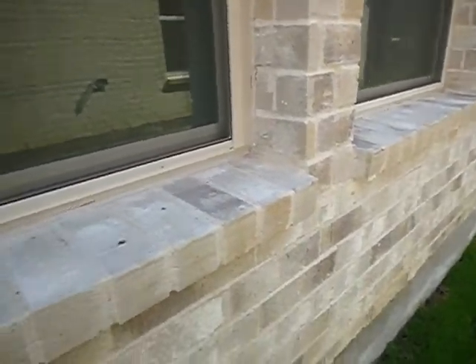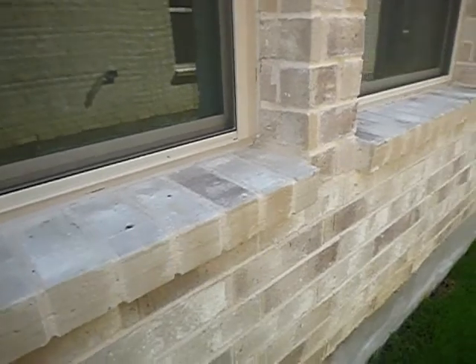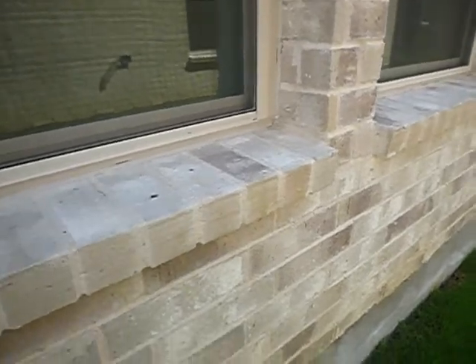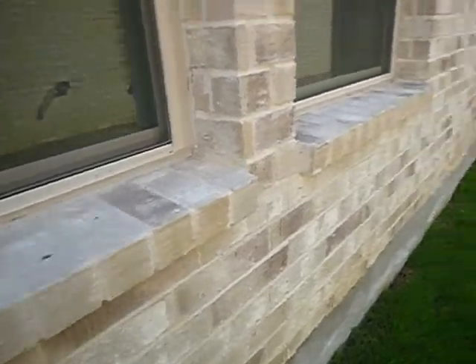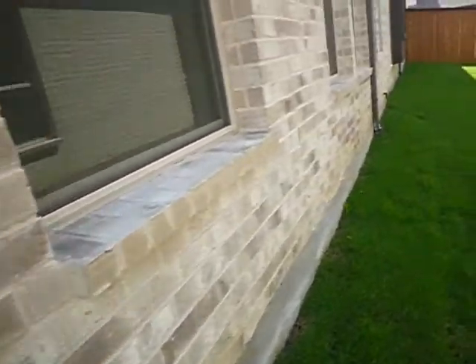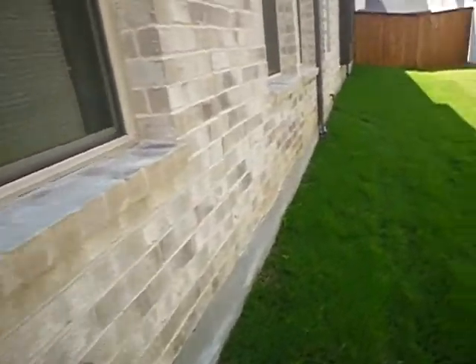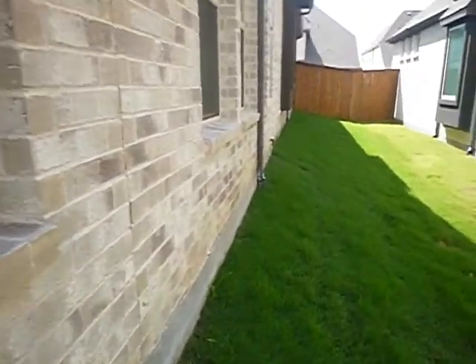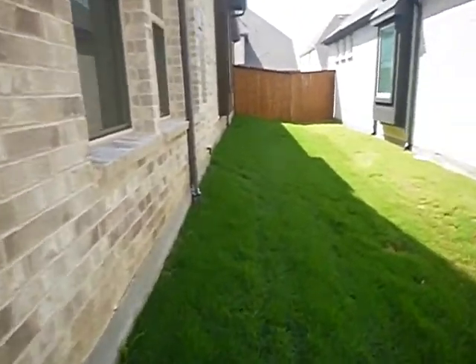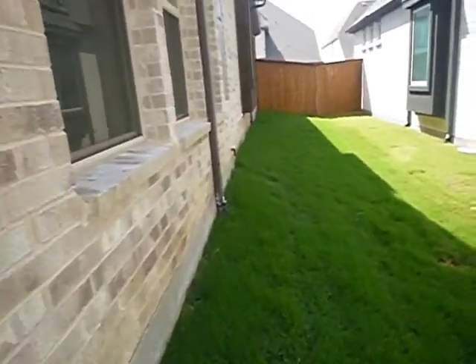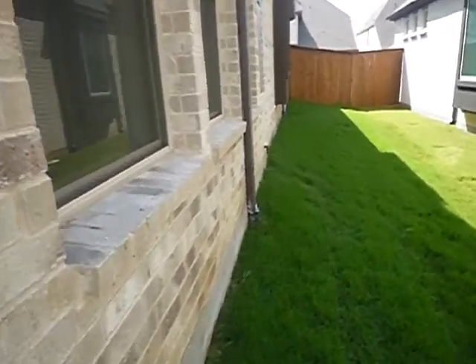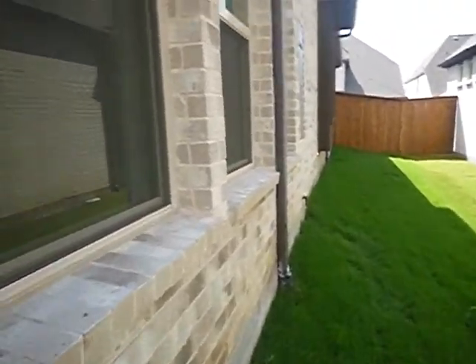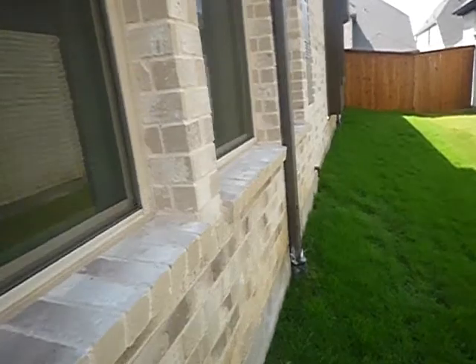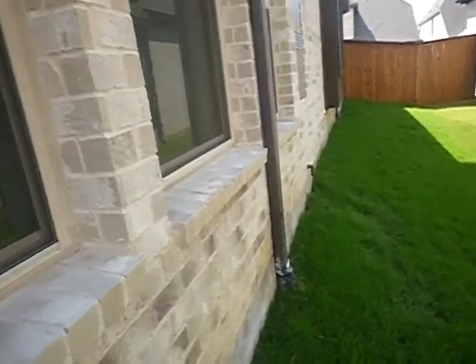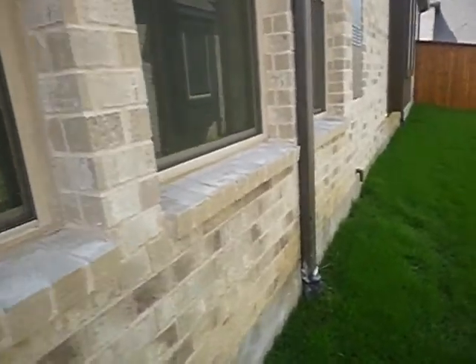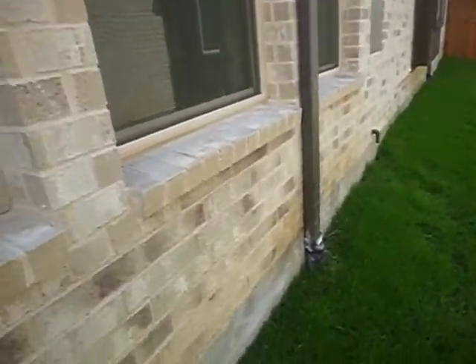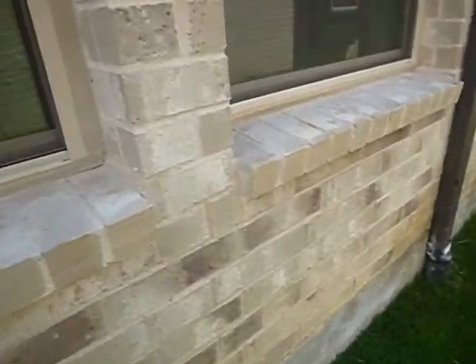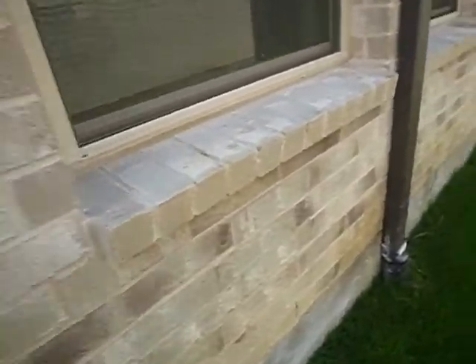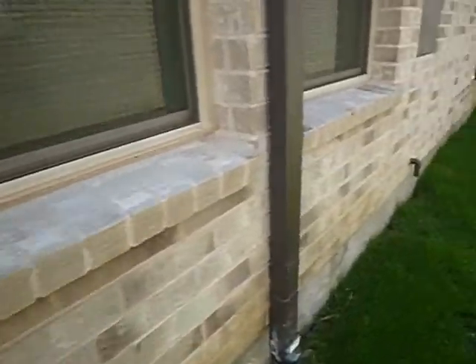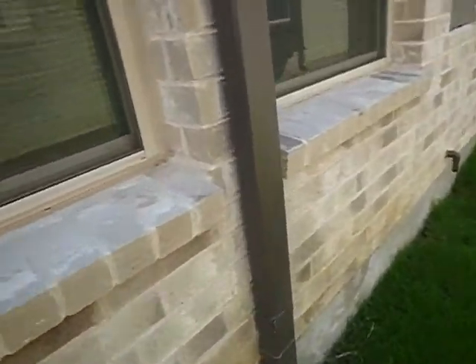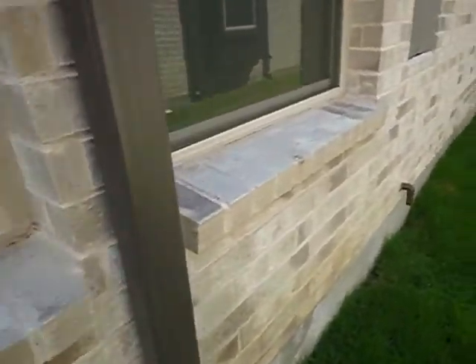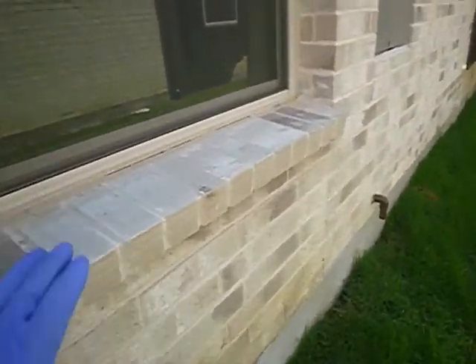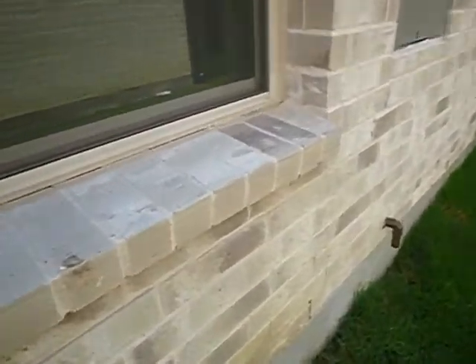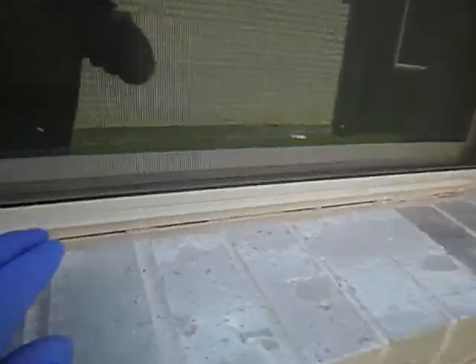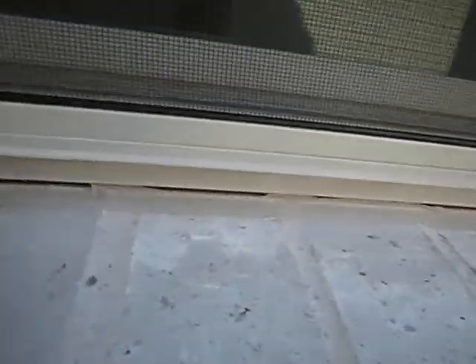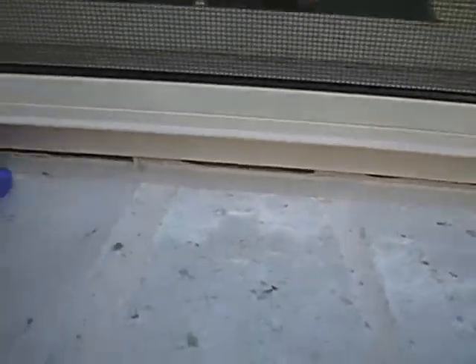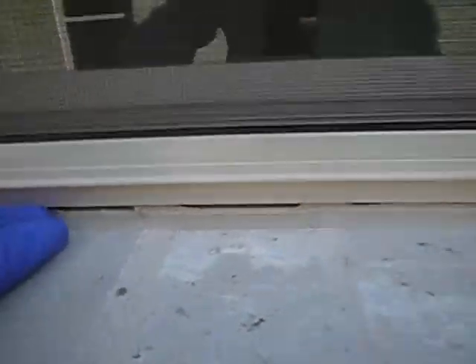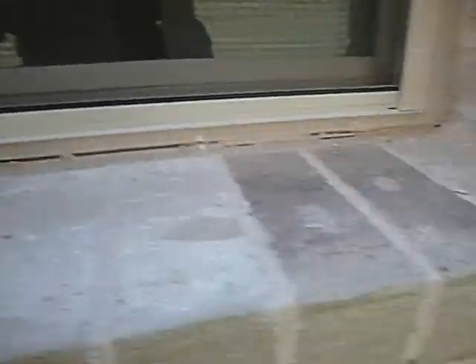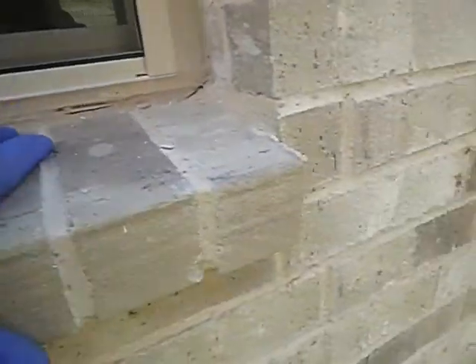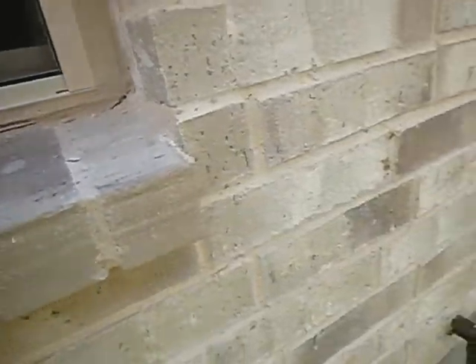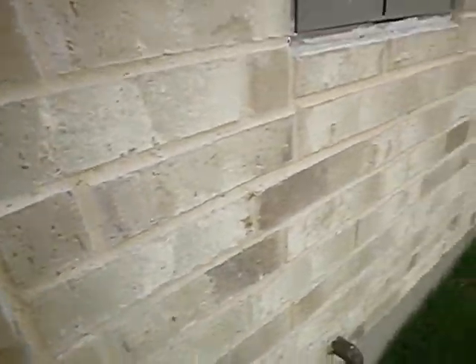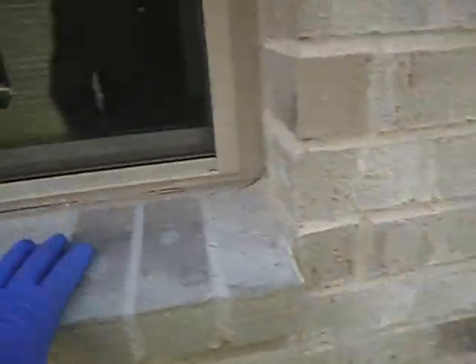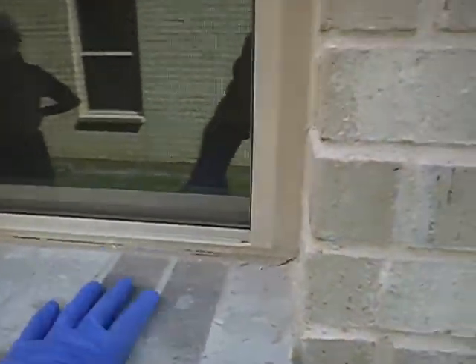See this window sill here? See how these window sills are tilted so water can run off and away from the house? See that gap in there? The gap needs to be sealed.